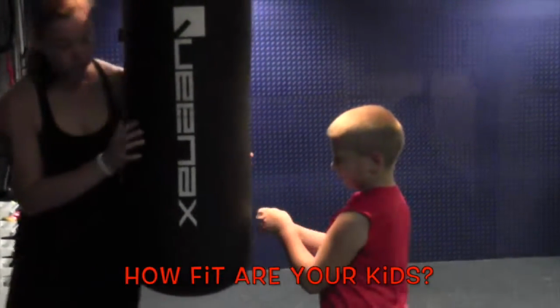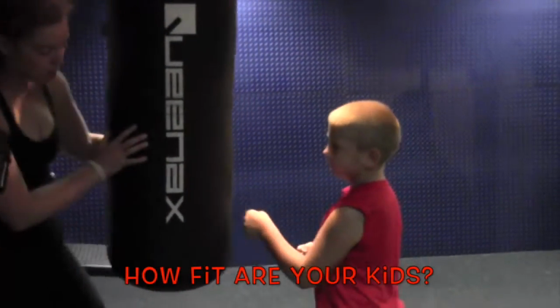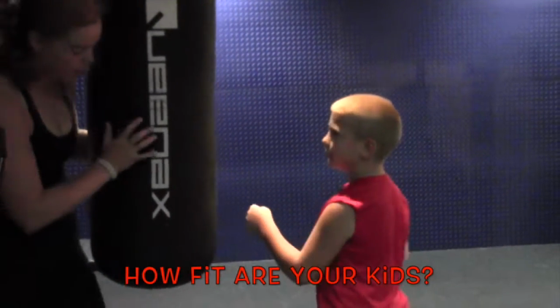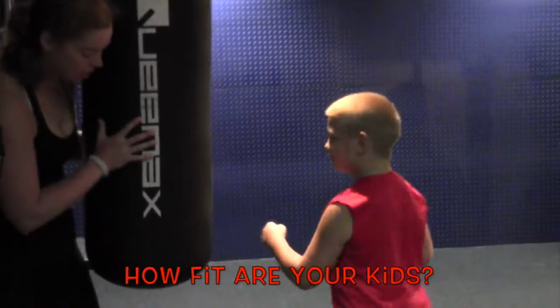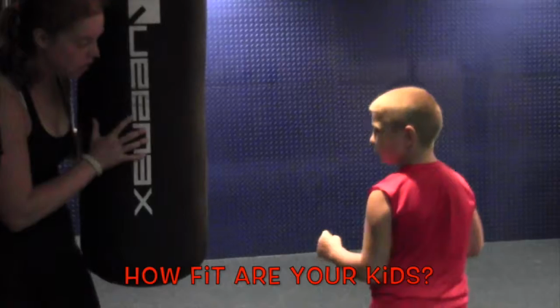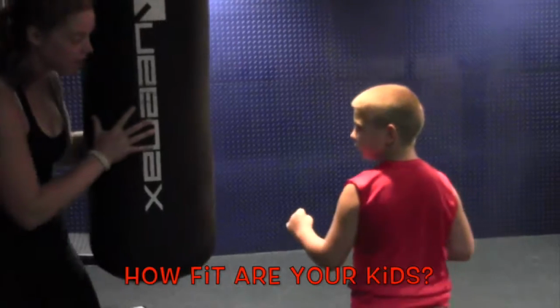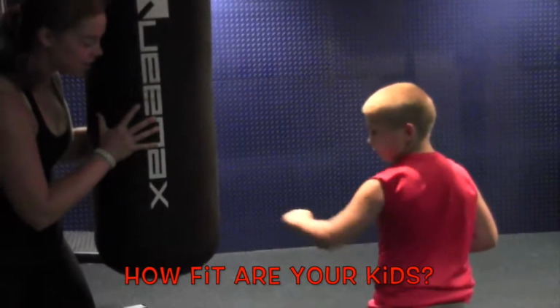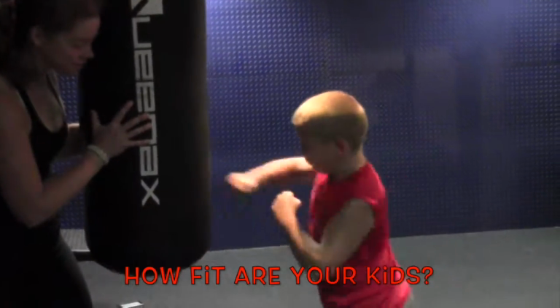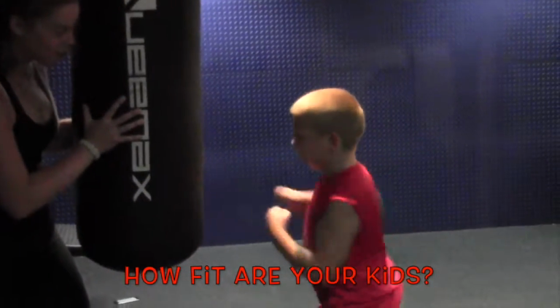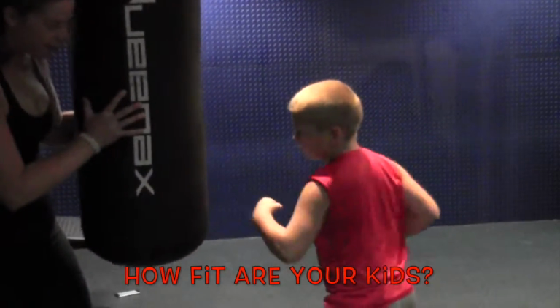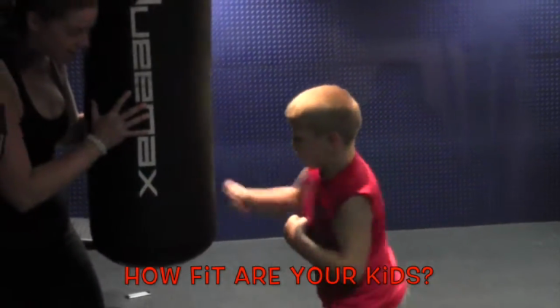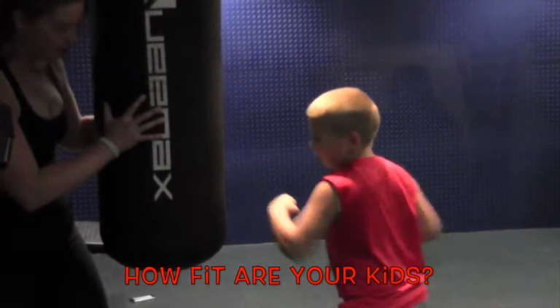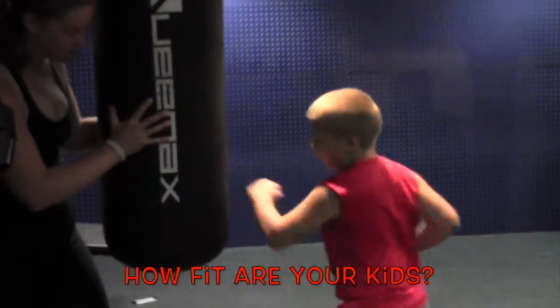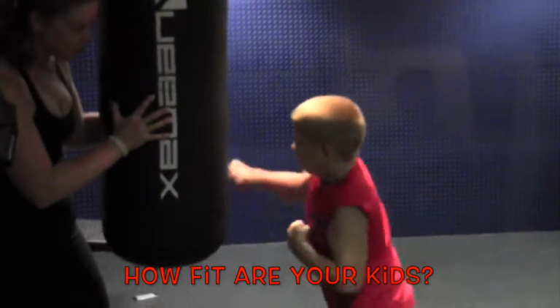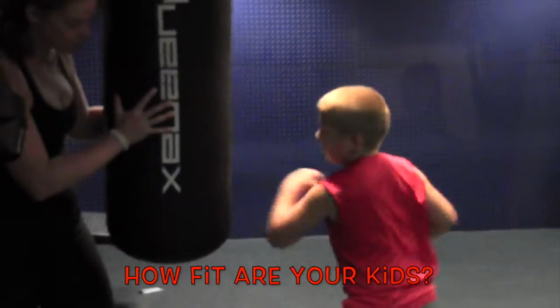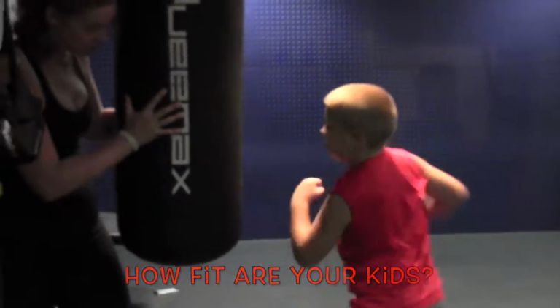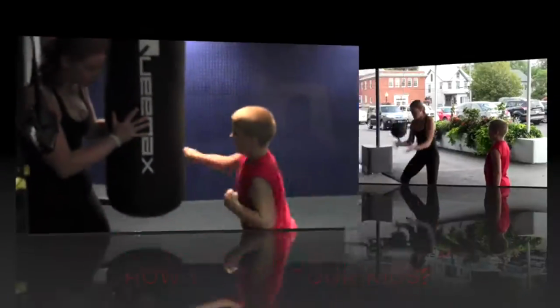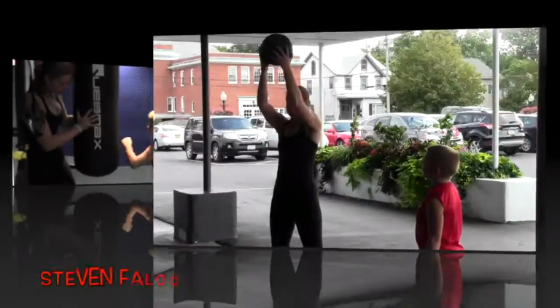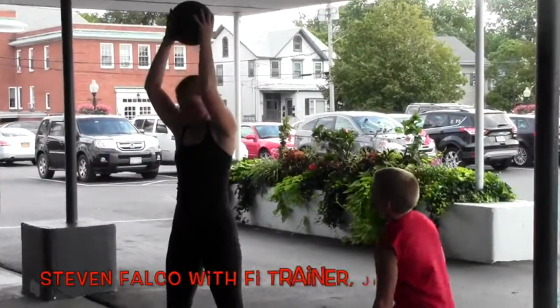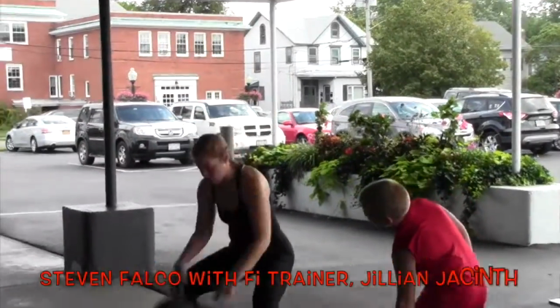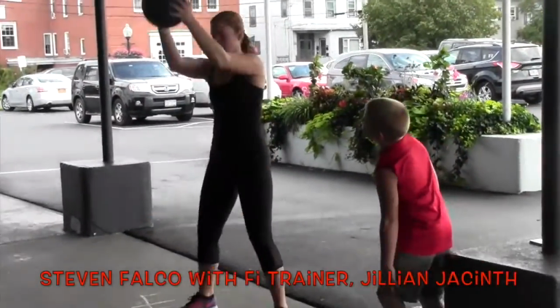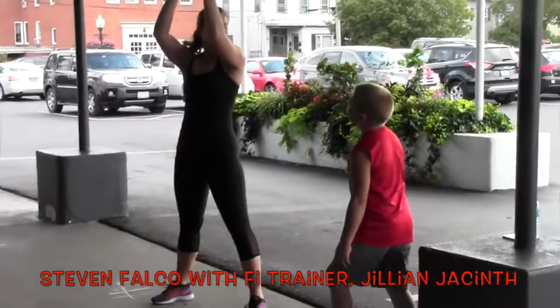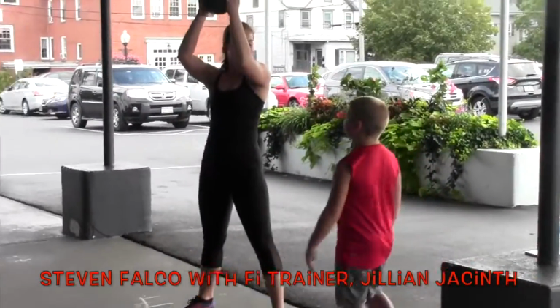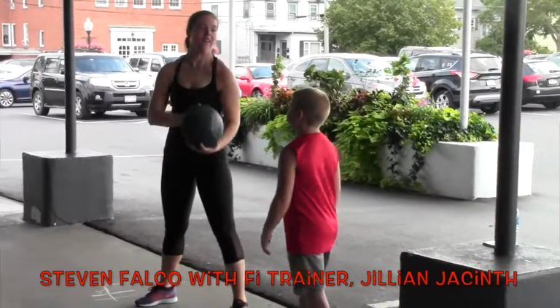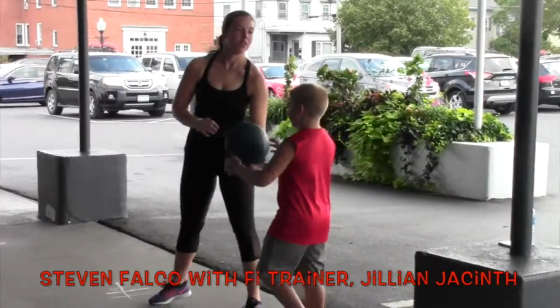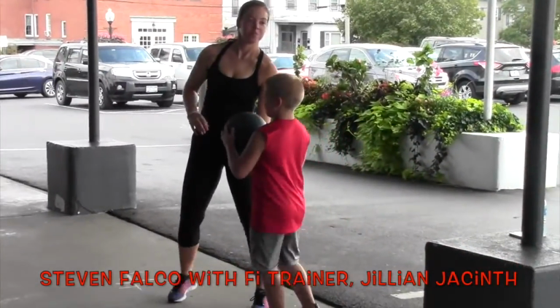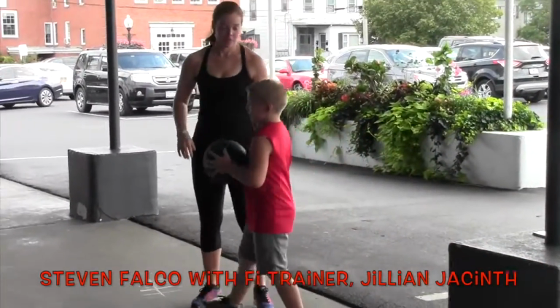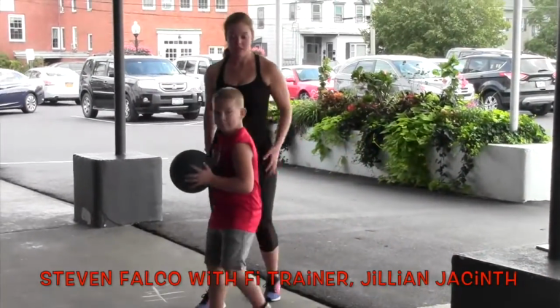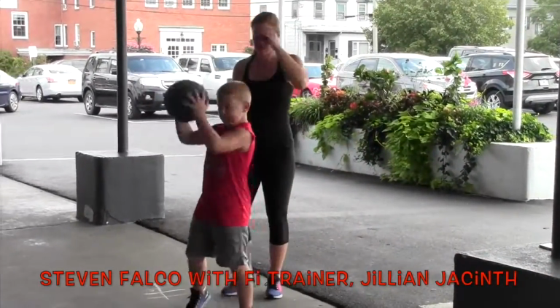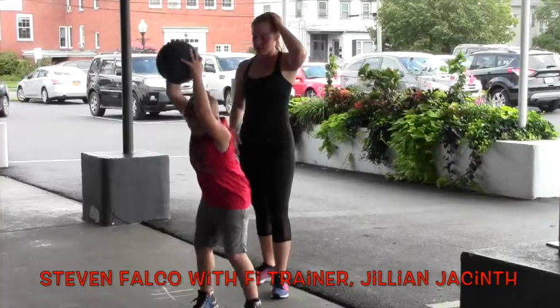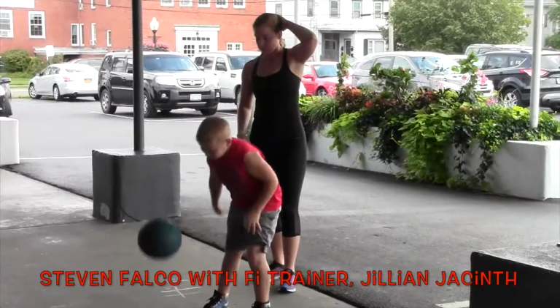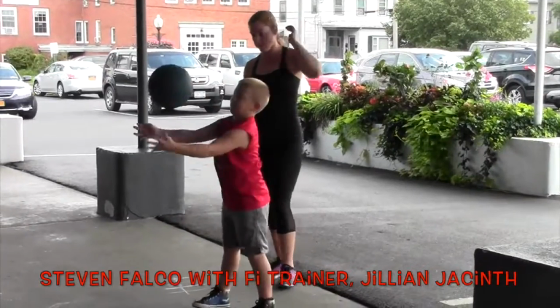Turn your body a little bit. One more. Good. Ready? Good. Down to the ground. Catch it.